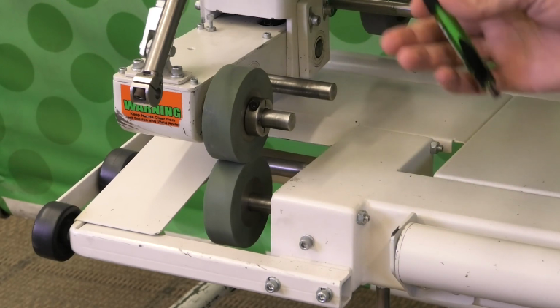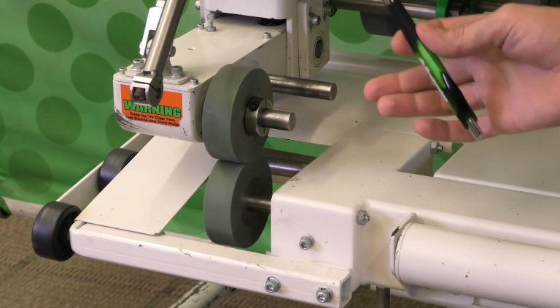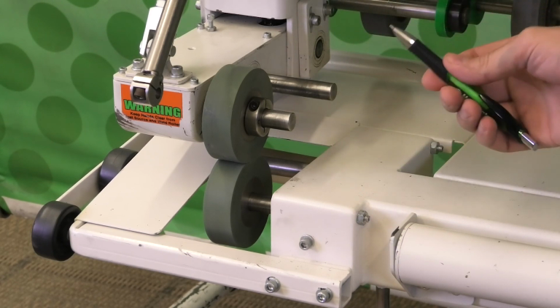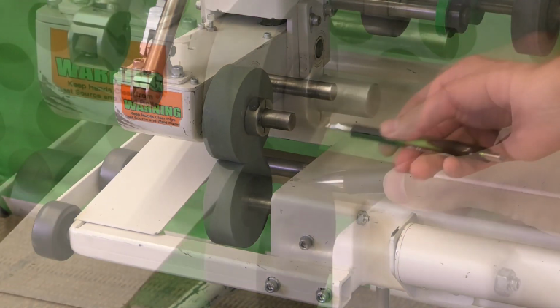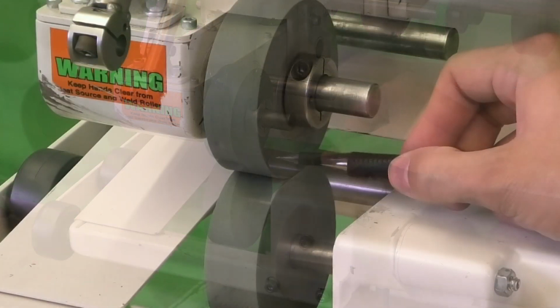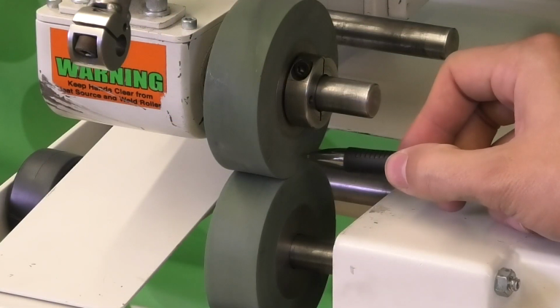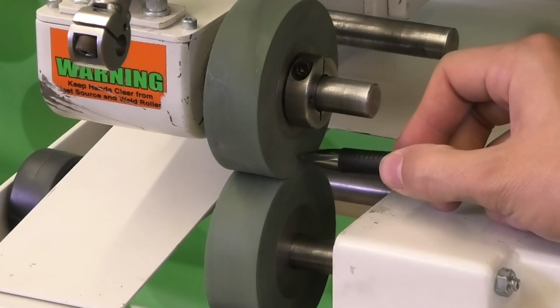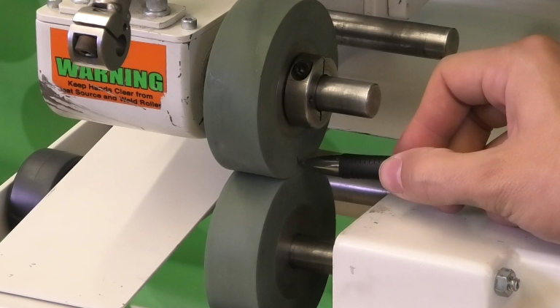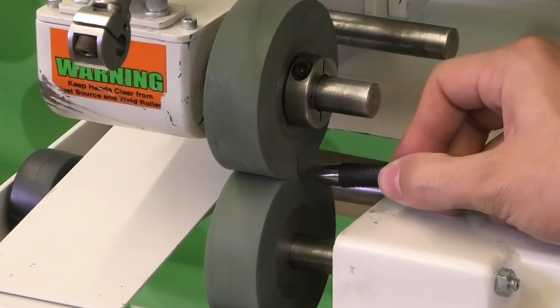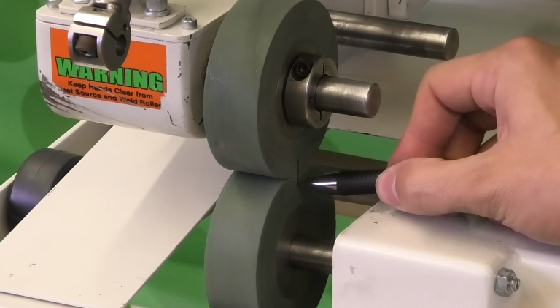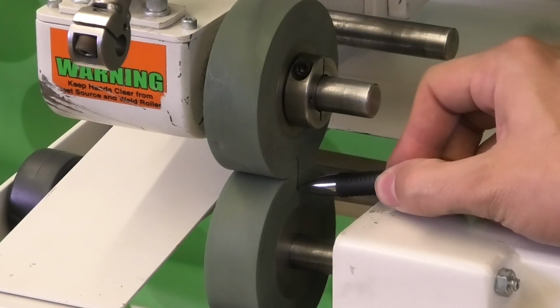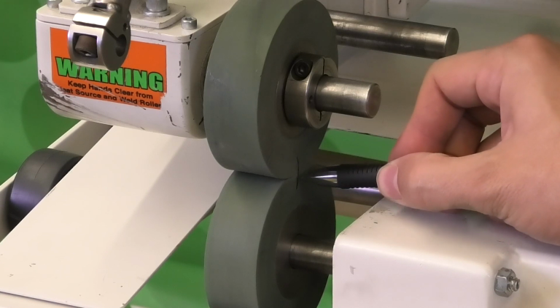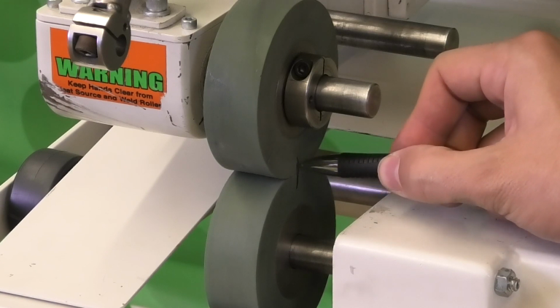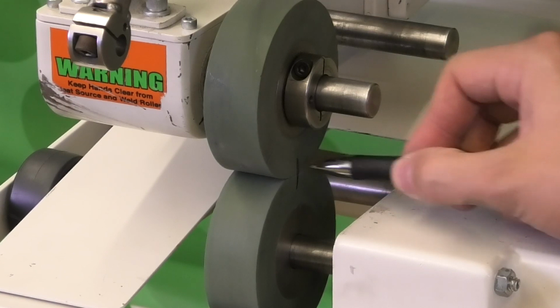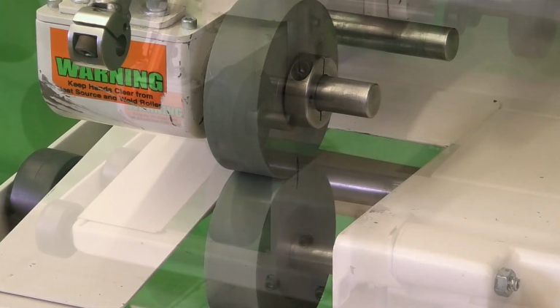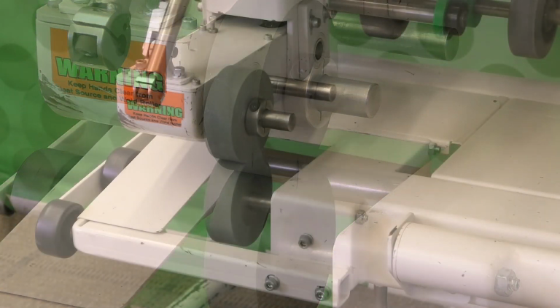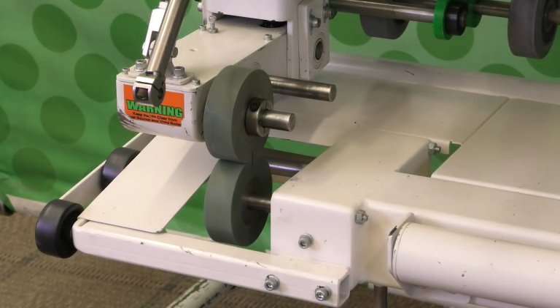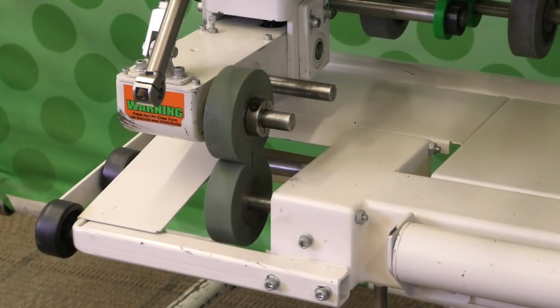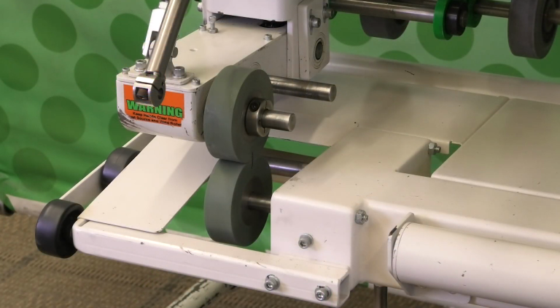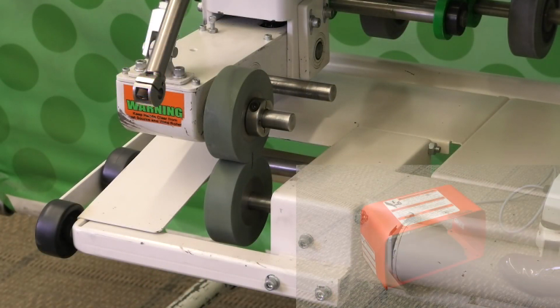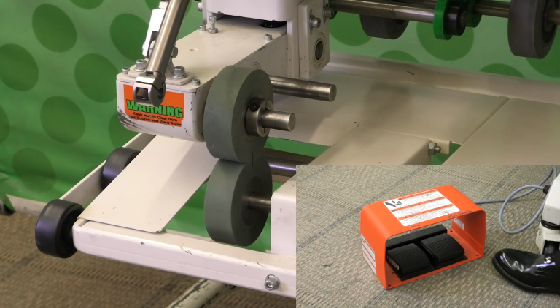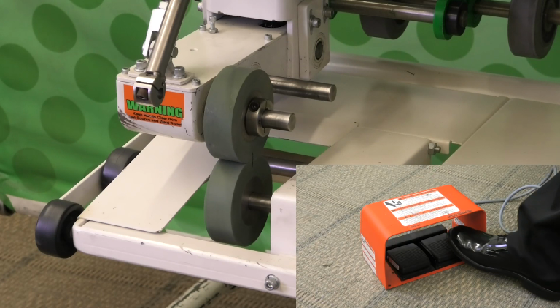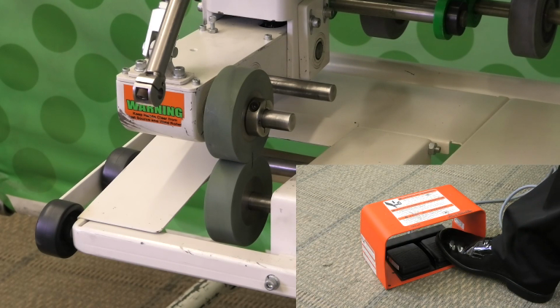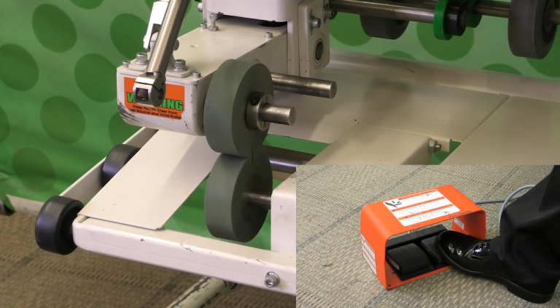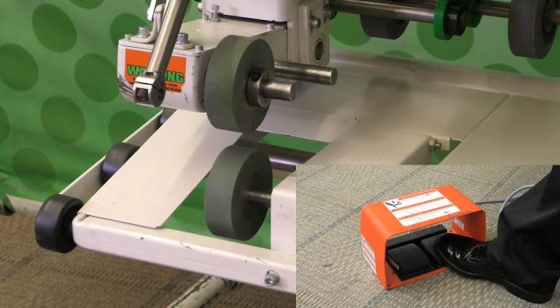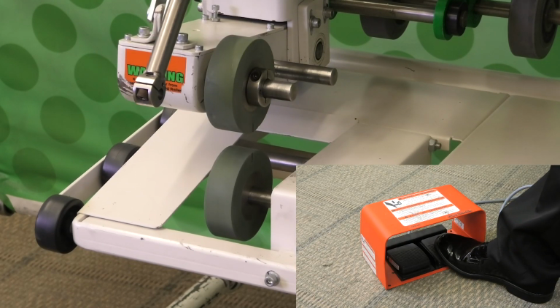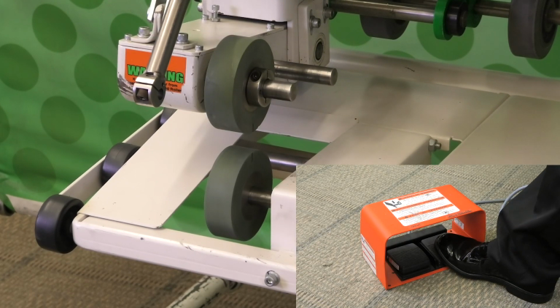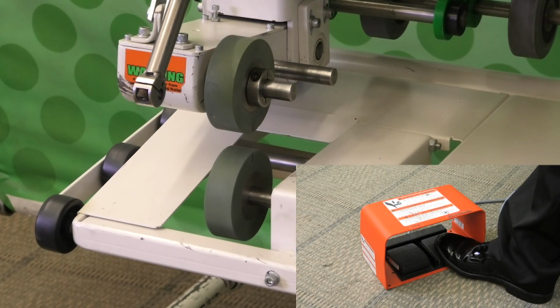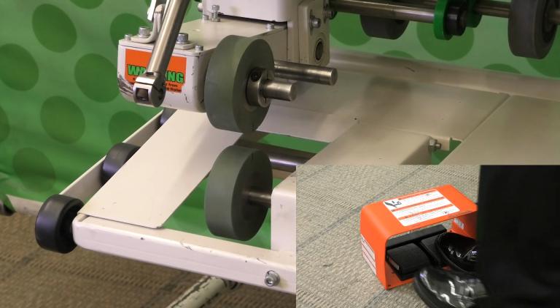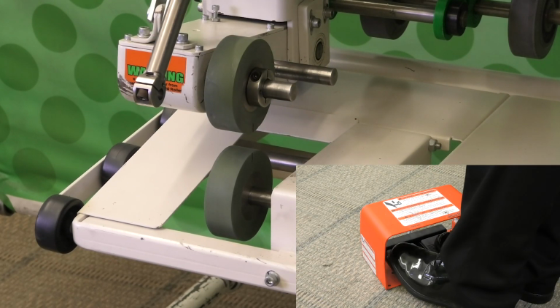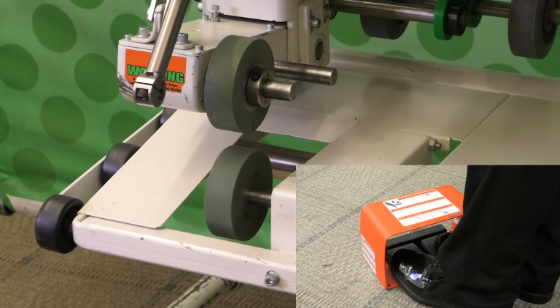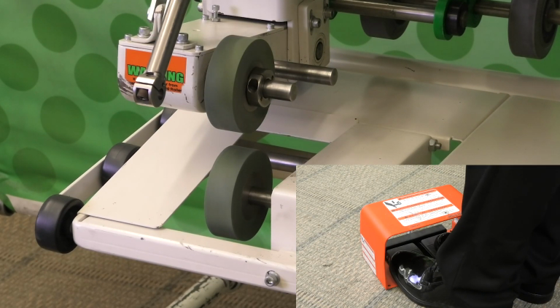The first step is to put a line on both rollers that connects. Then open the rollers and run them for about 10 revolutions.